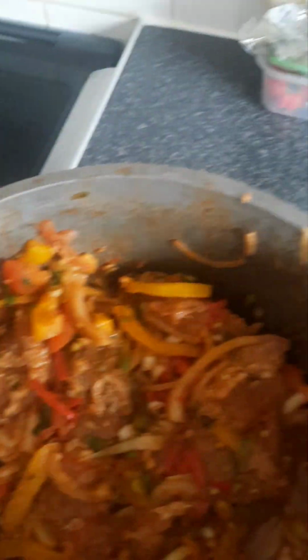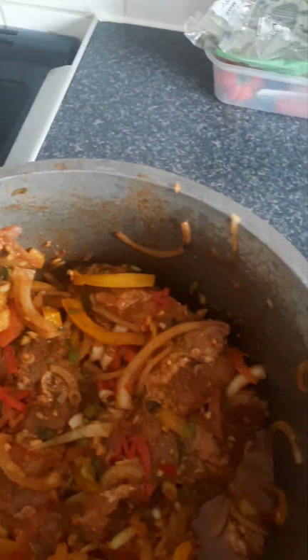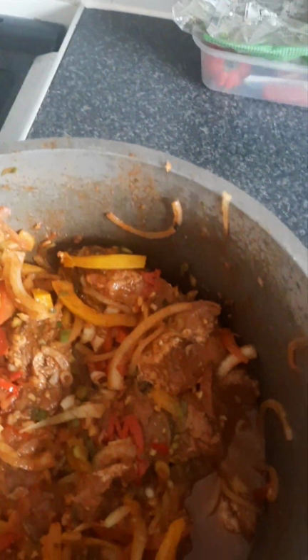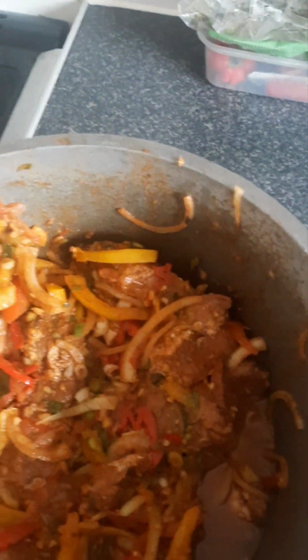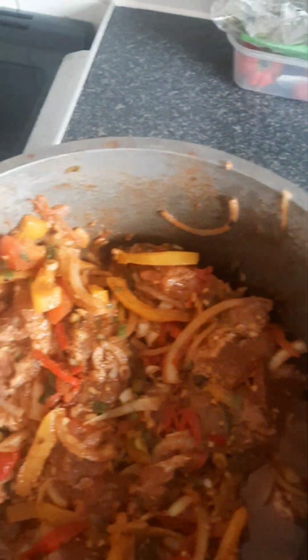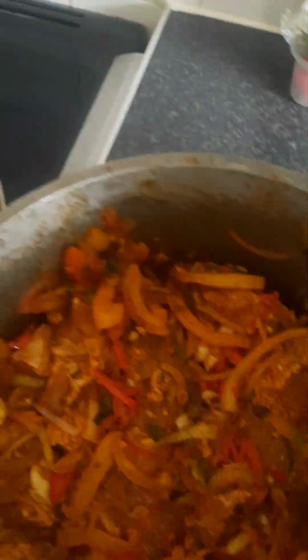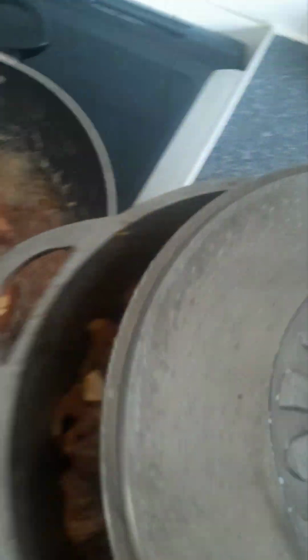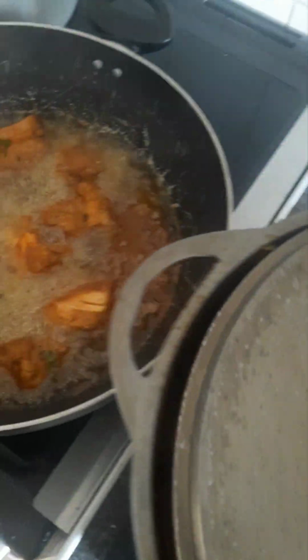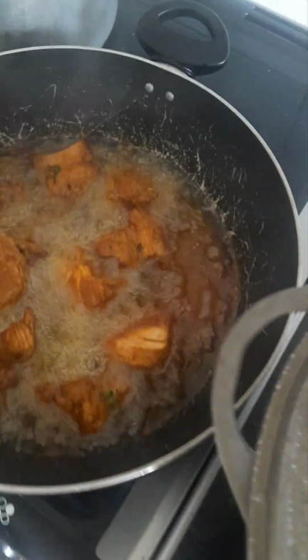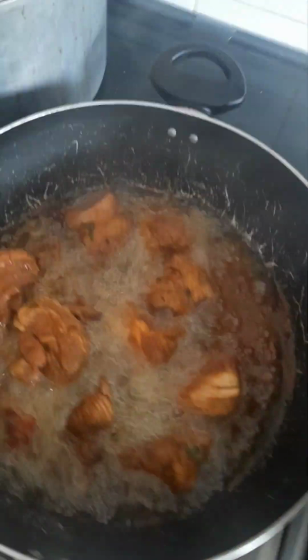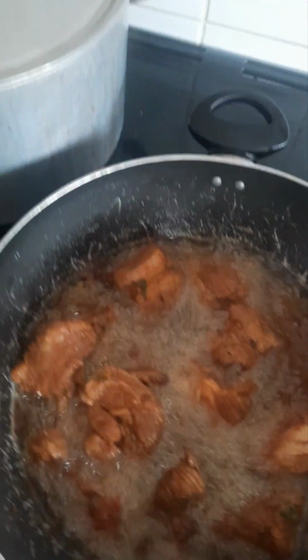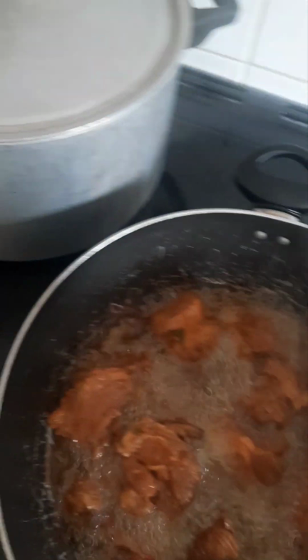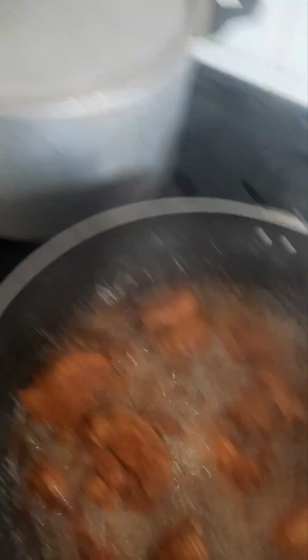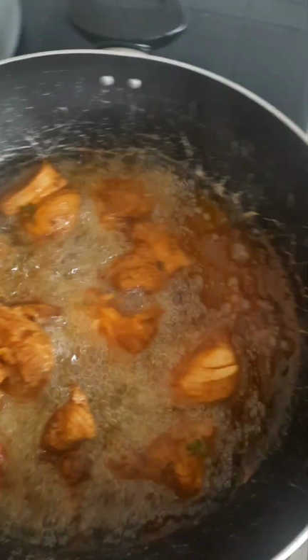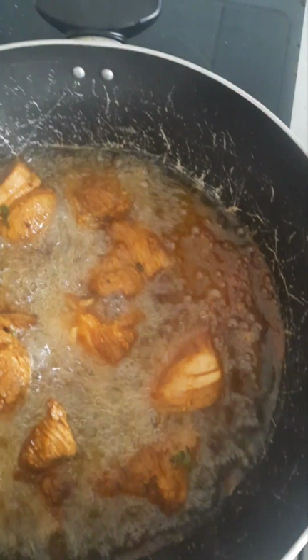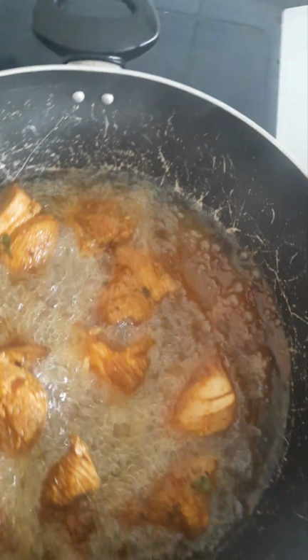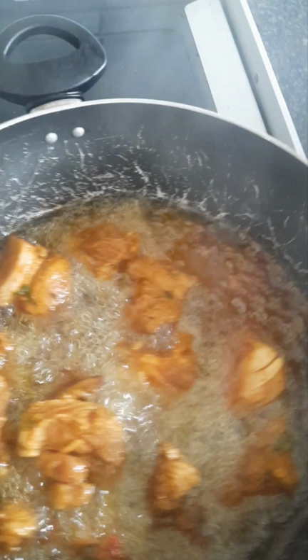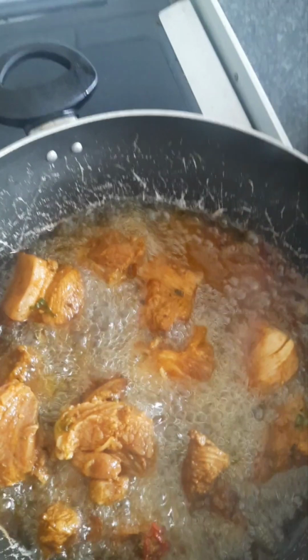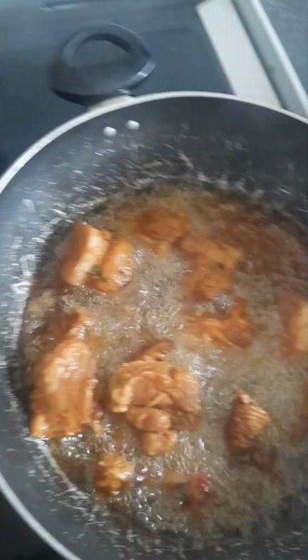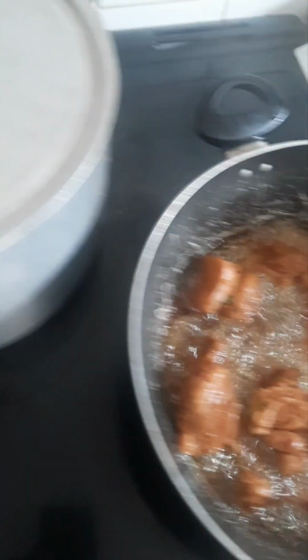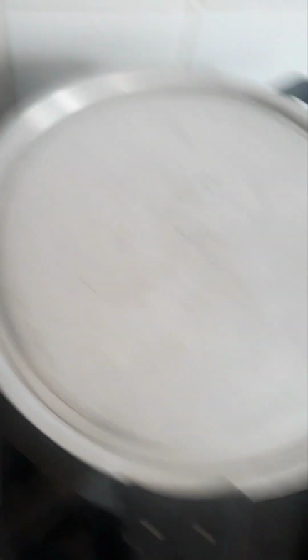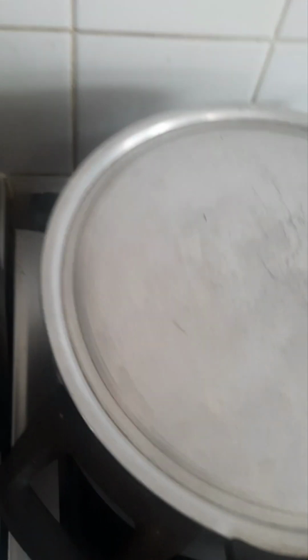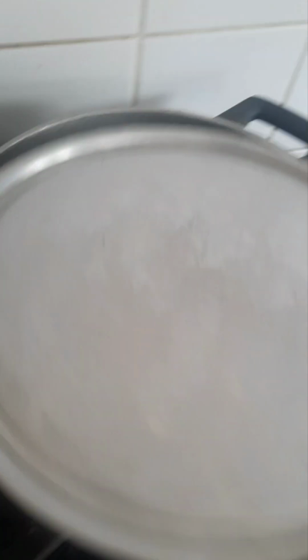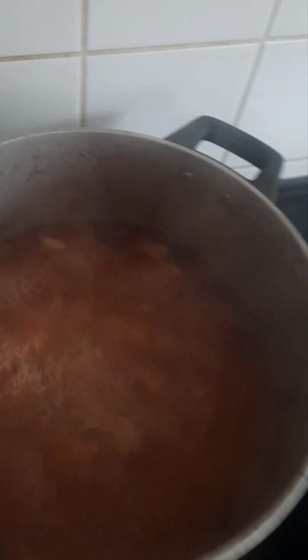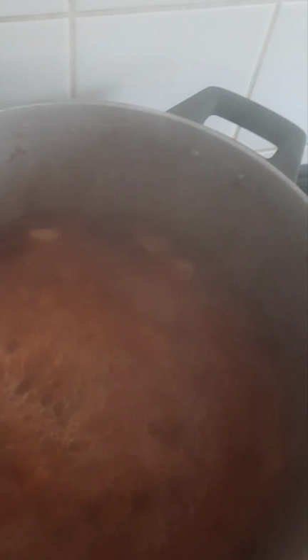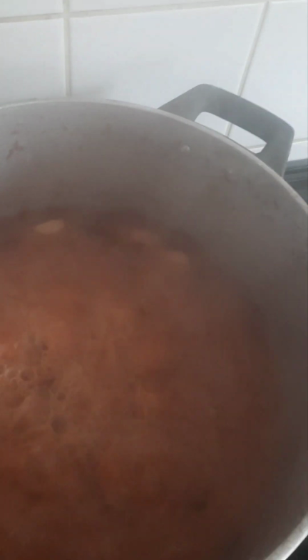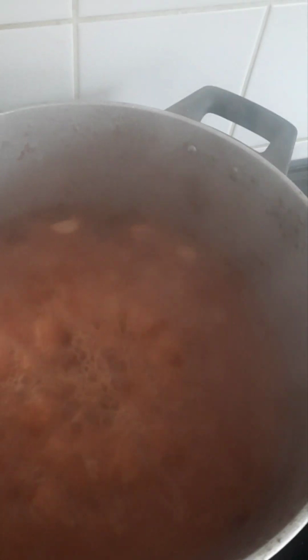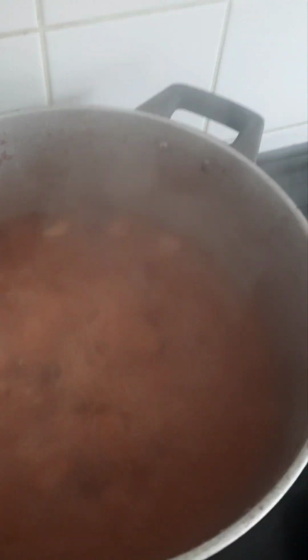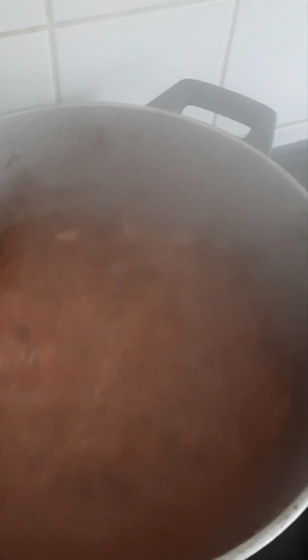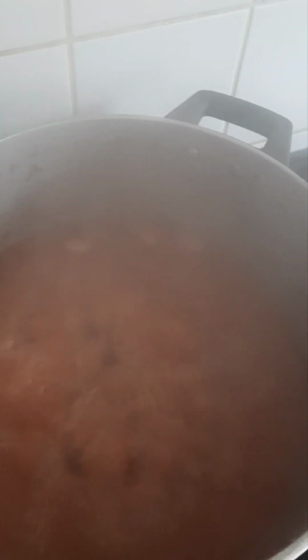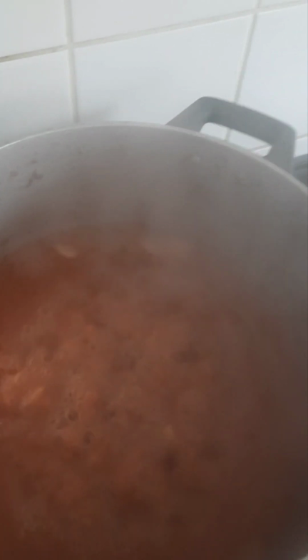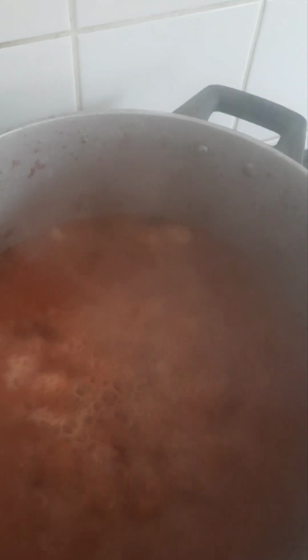I'm going to put the pork seasoning on it. We're going to add some water as we finish up. We're going to have the rice on to start.